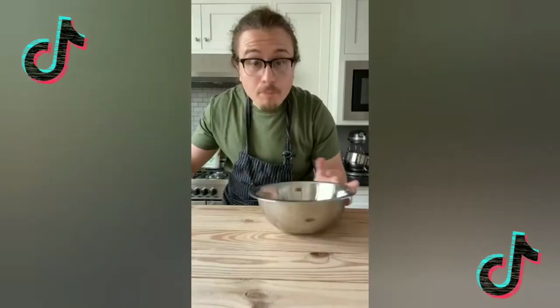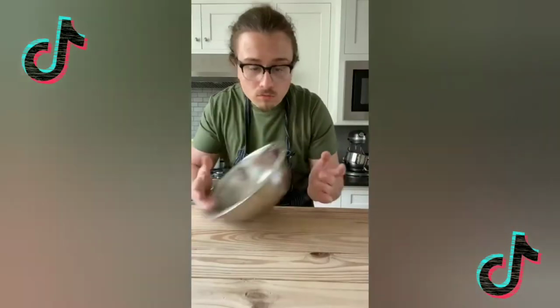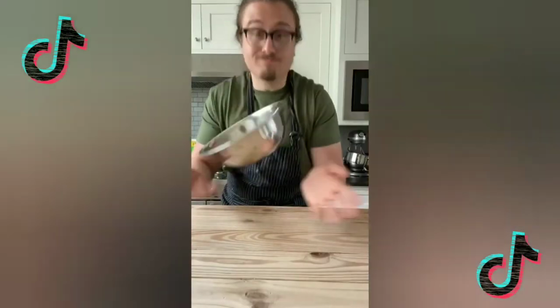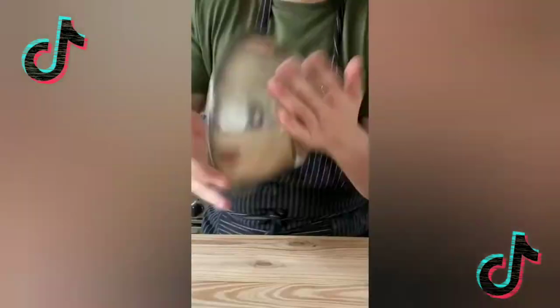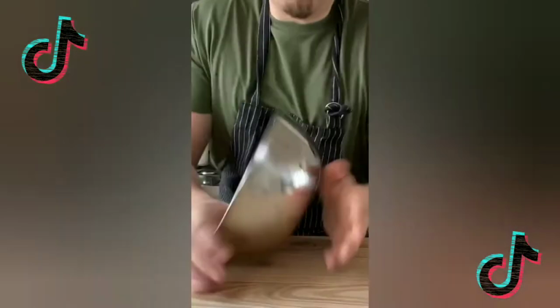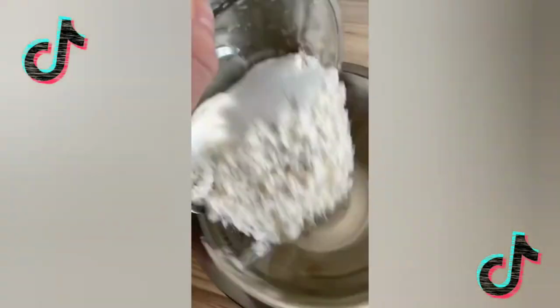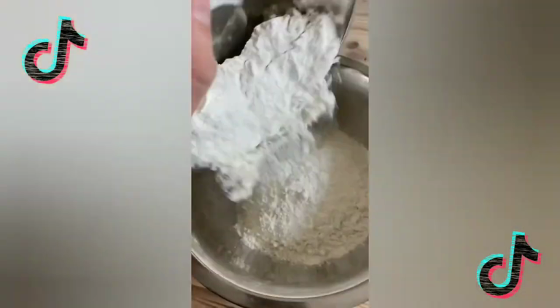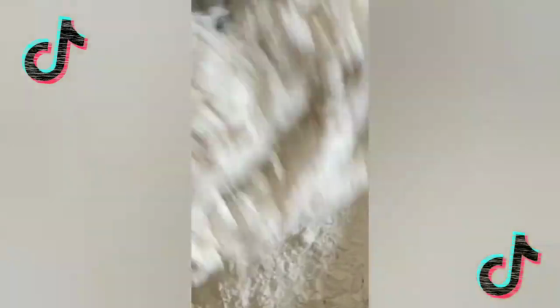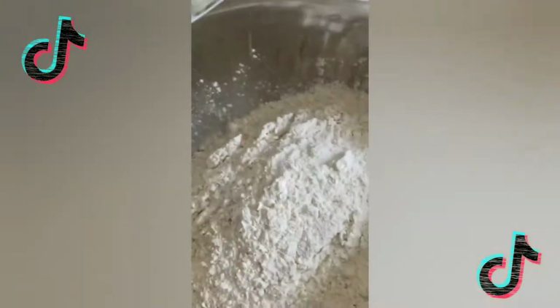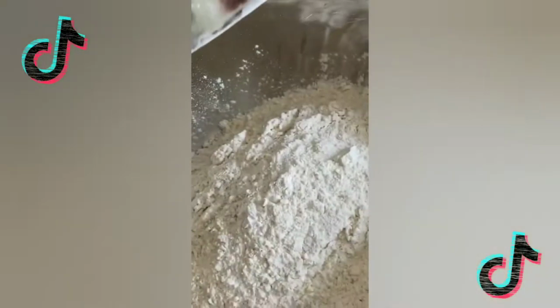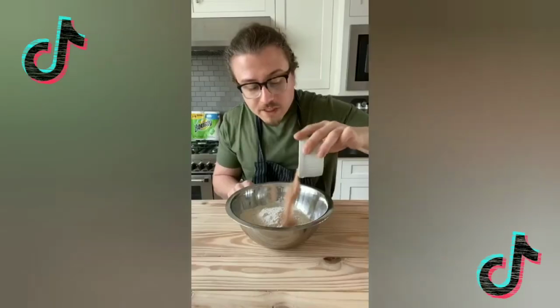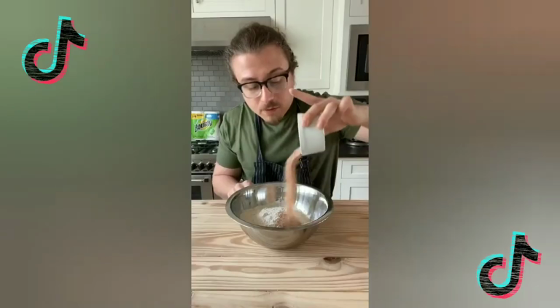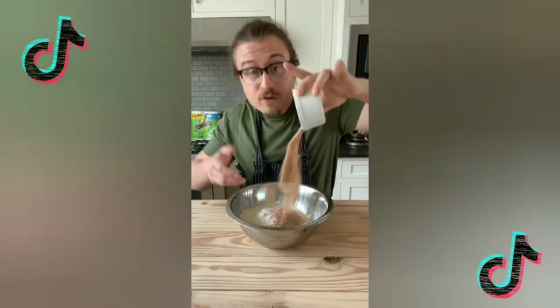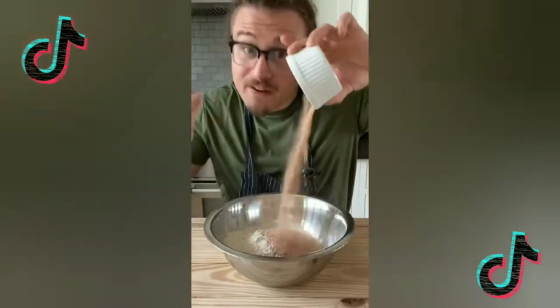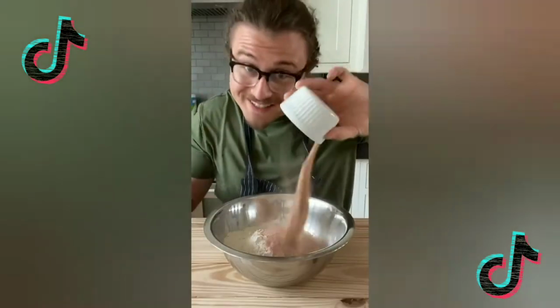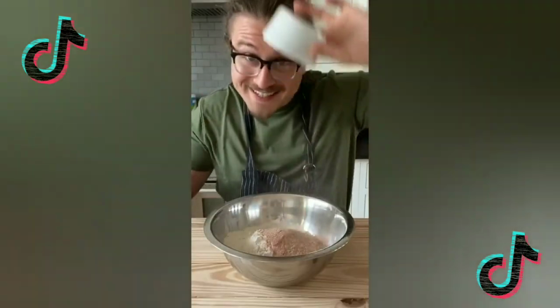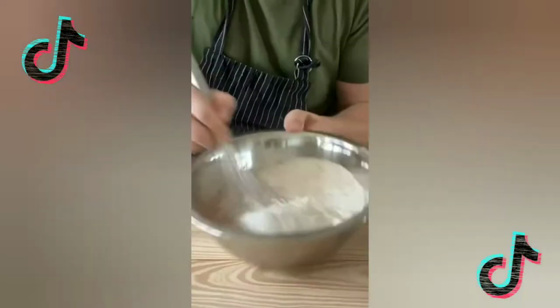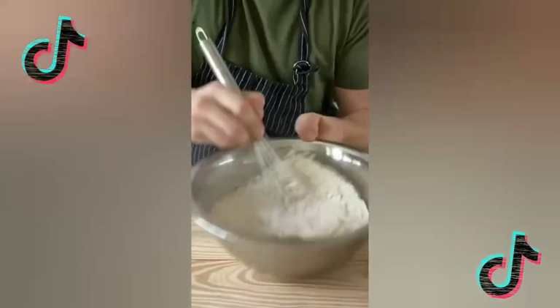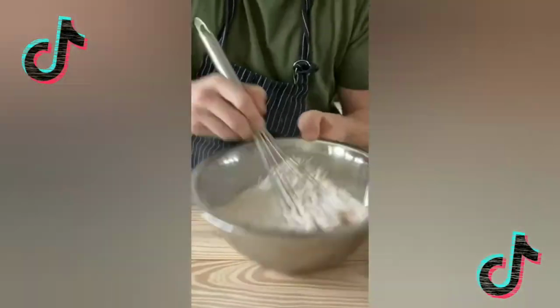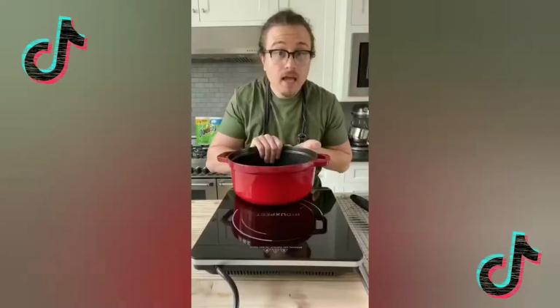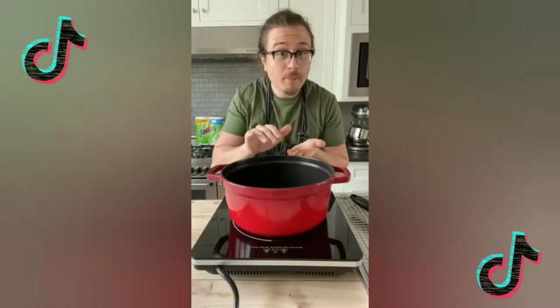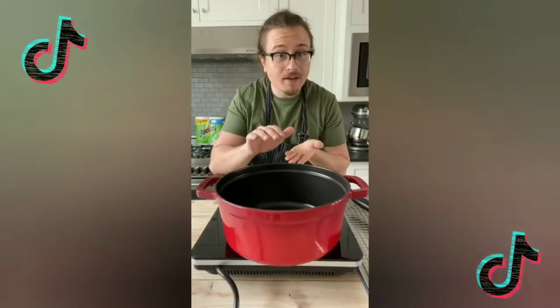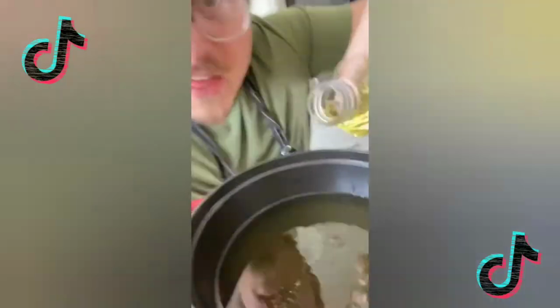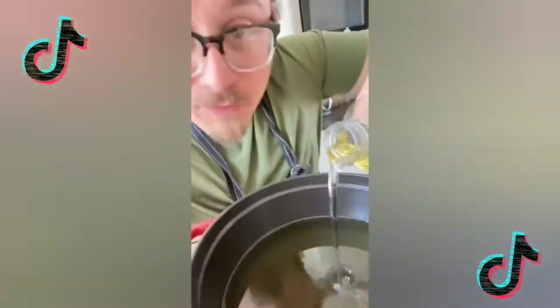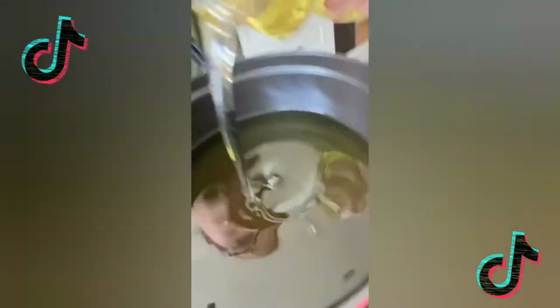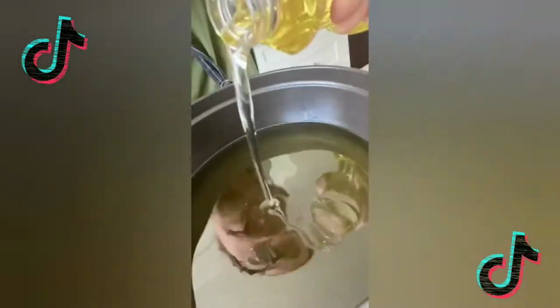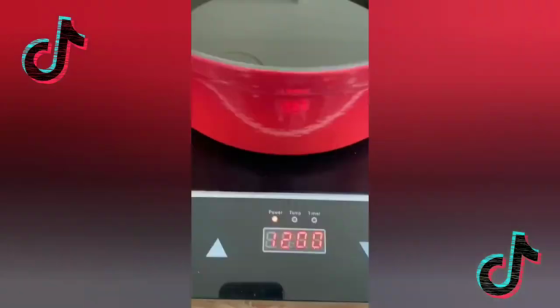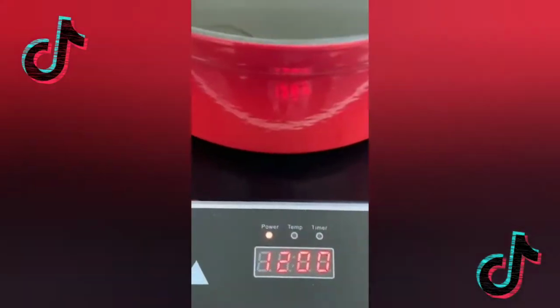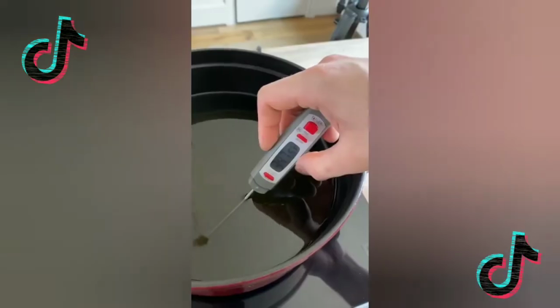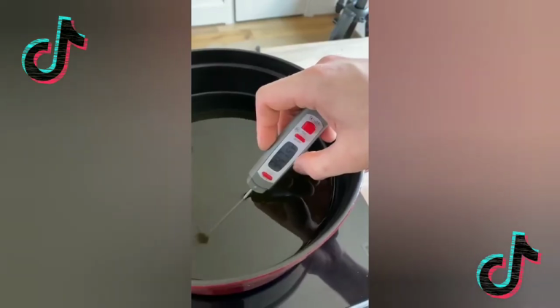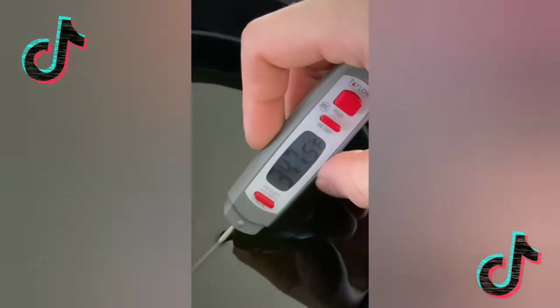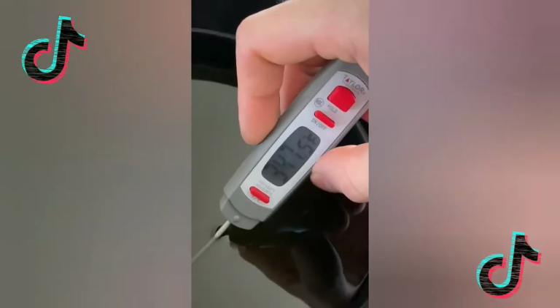In a bowl, combine two cups of all-purpose flour and four tablespoons of your favorite seasoning. In a heavy pot, fill it halfway up with oil on medium heat, around 350 degrees Fahrenheit.